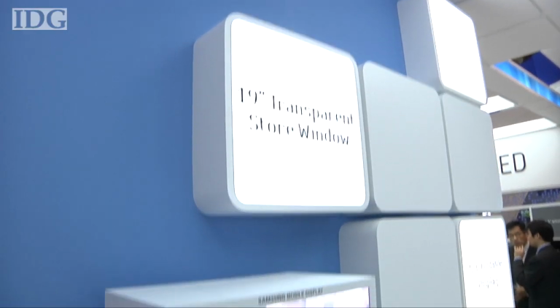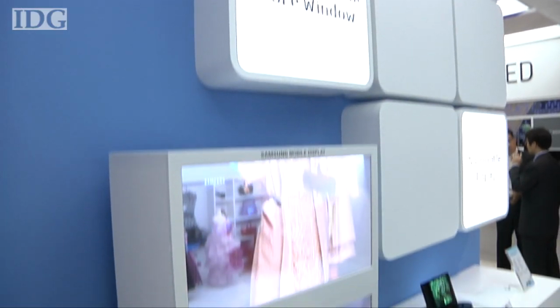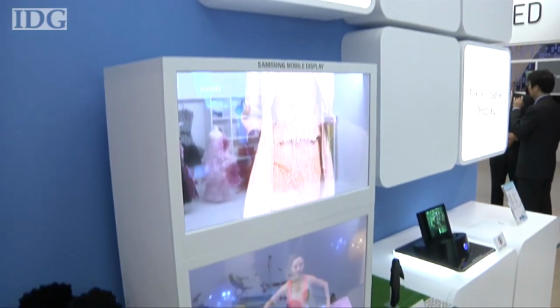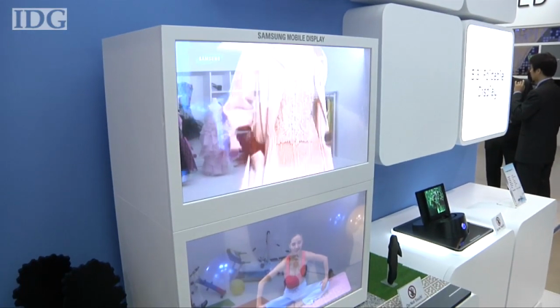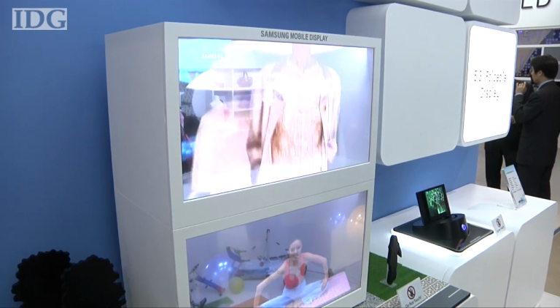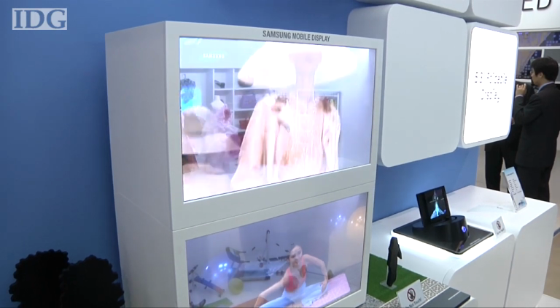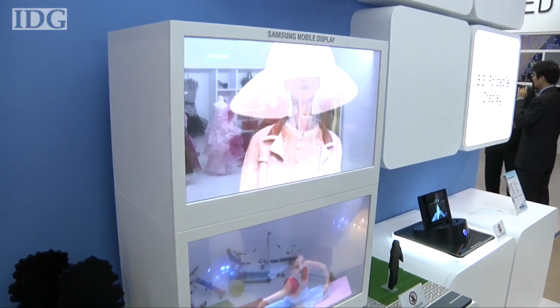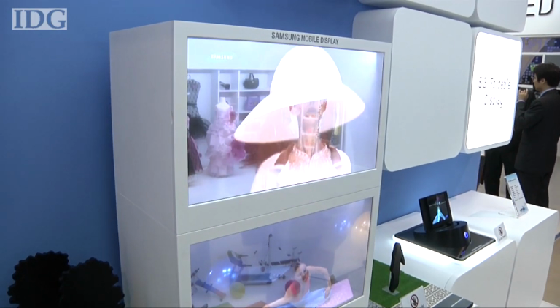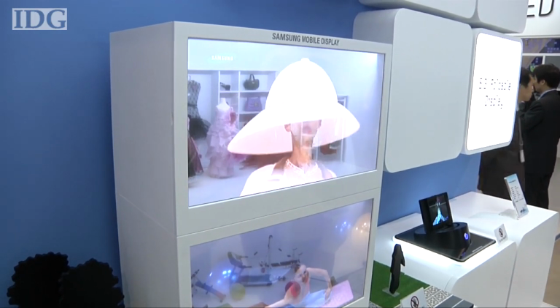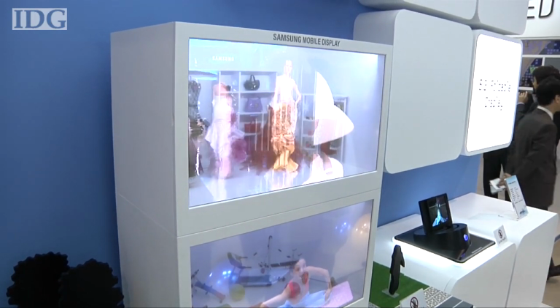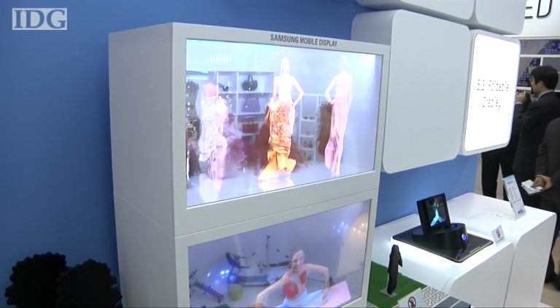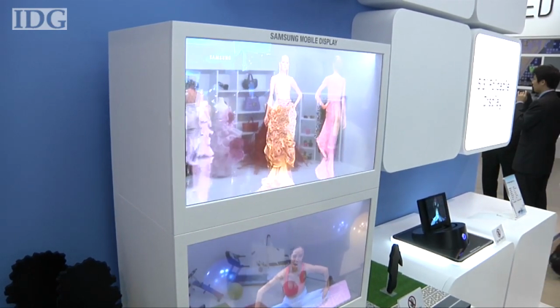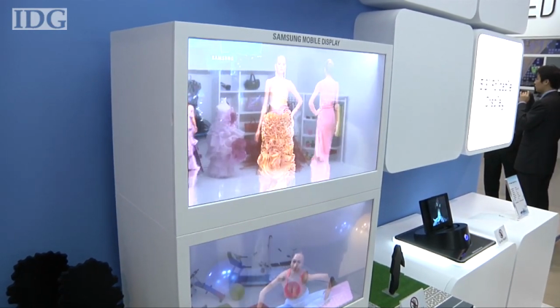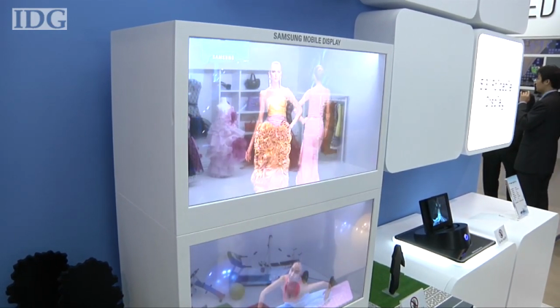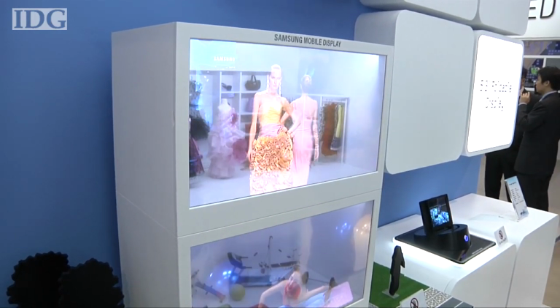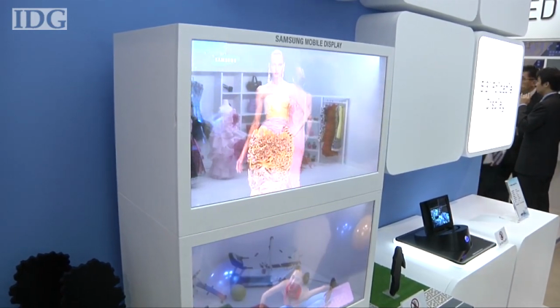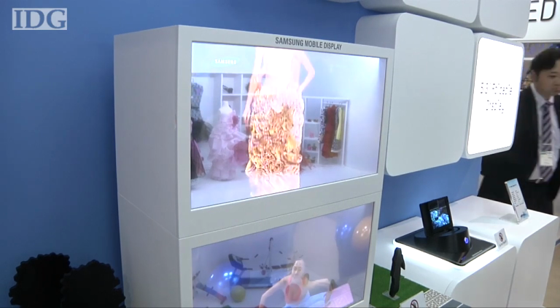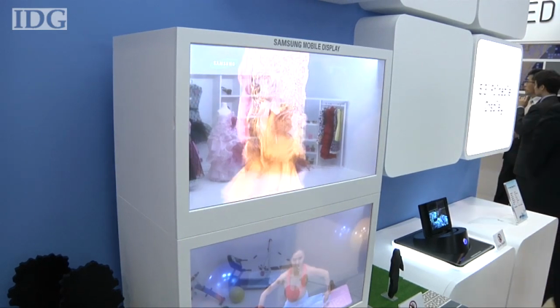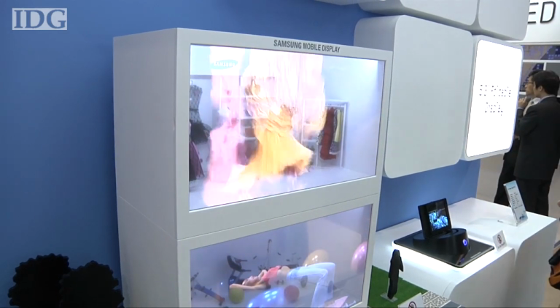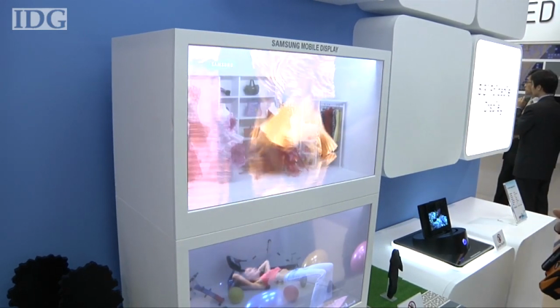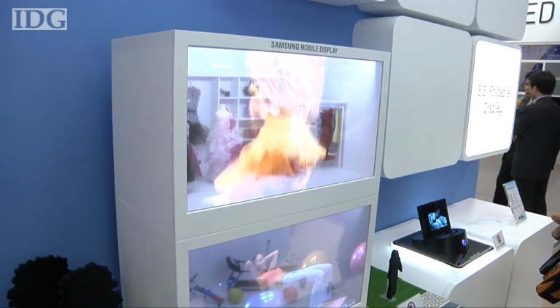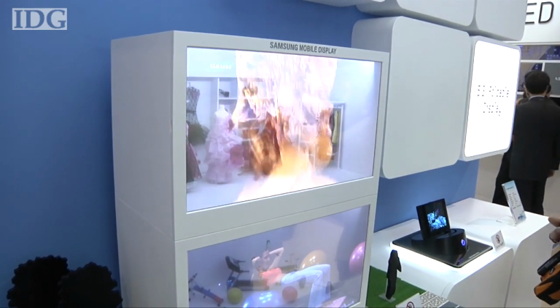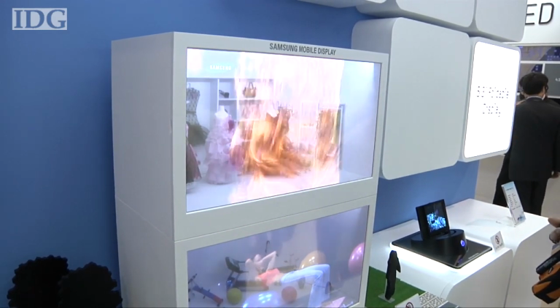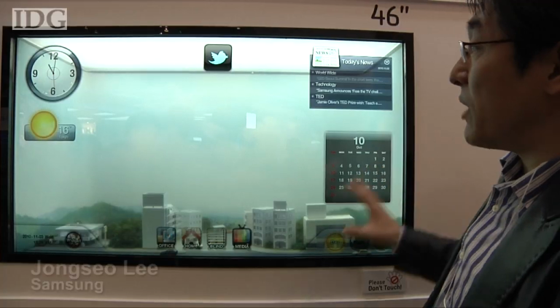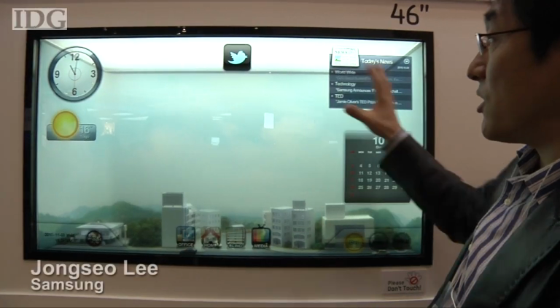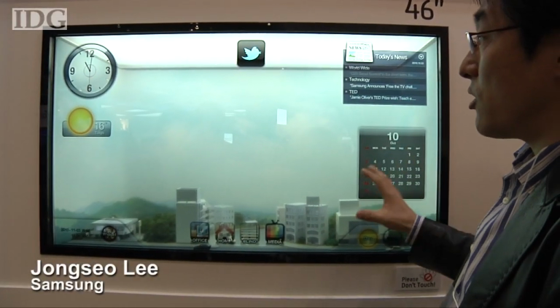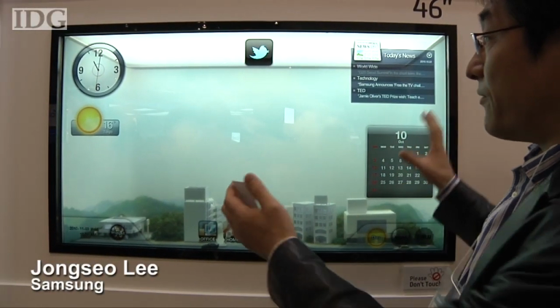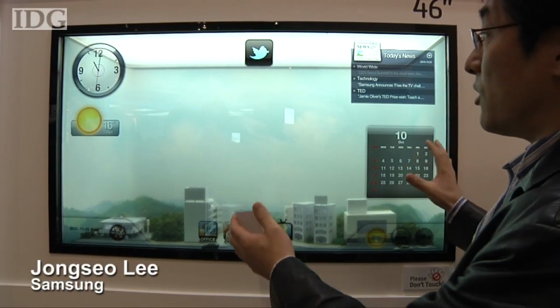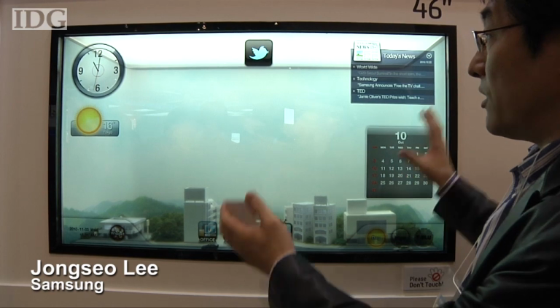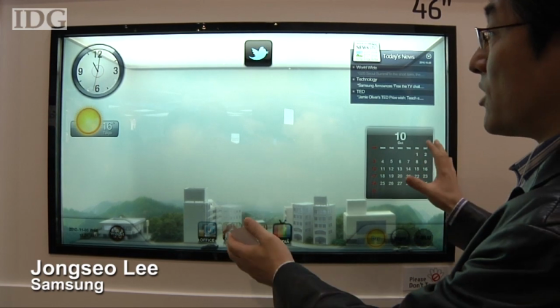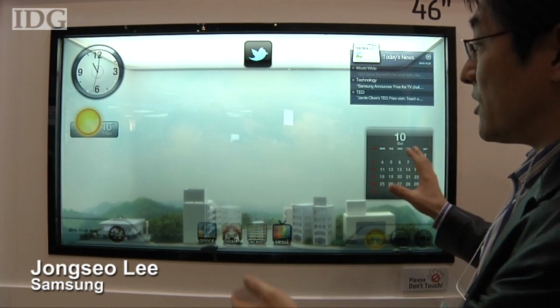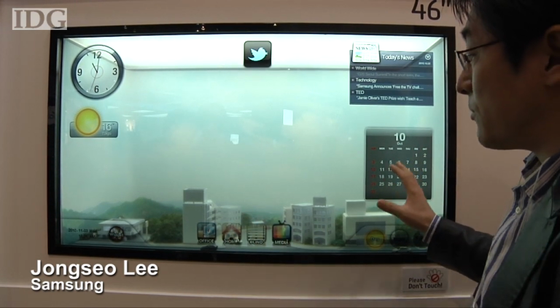Samsung's ideas for the see-through screens go beyond shops and into your home and office, where it imagines all manner of information being overlaid on your view of the outdoors. Imagine this is your office window with this transparency display.